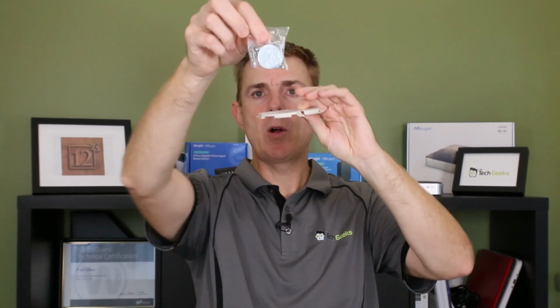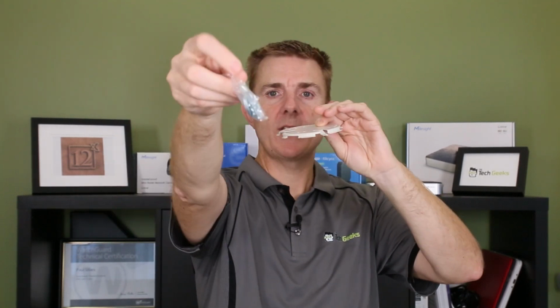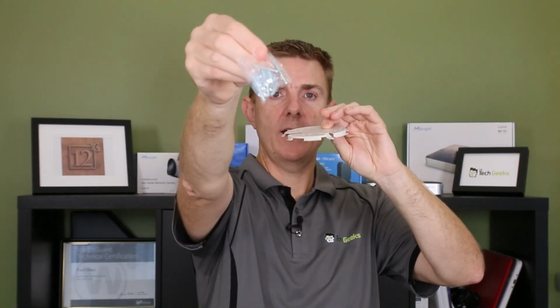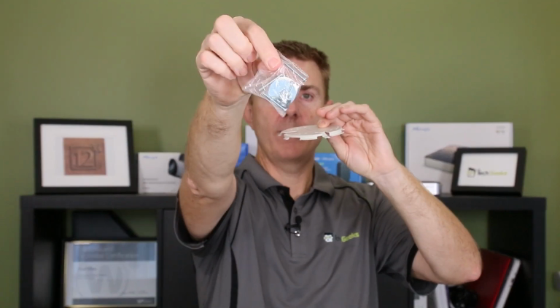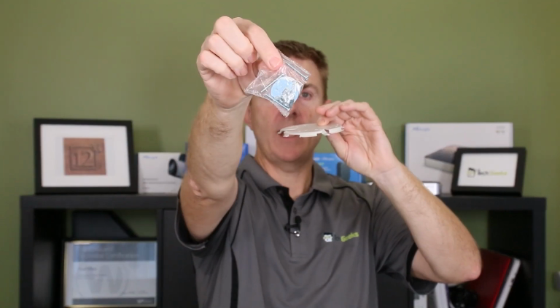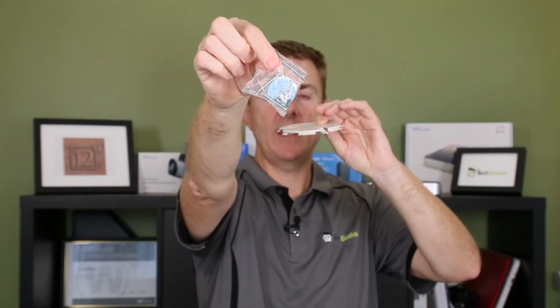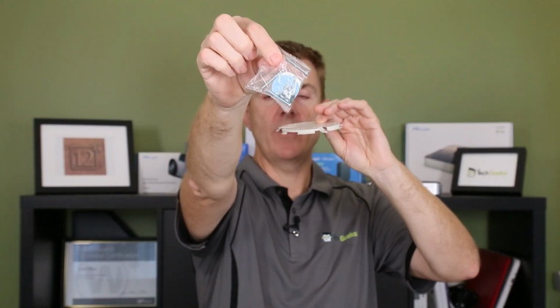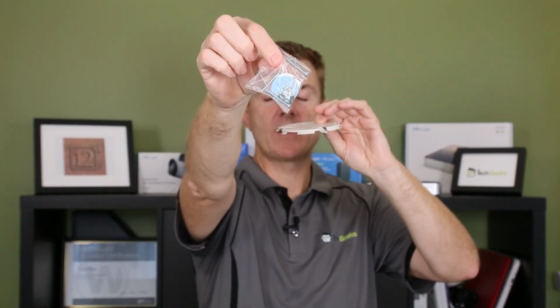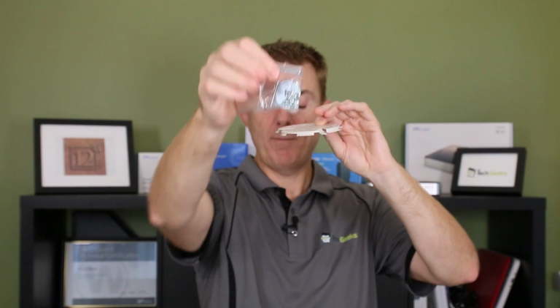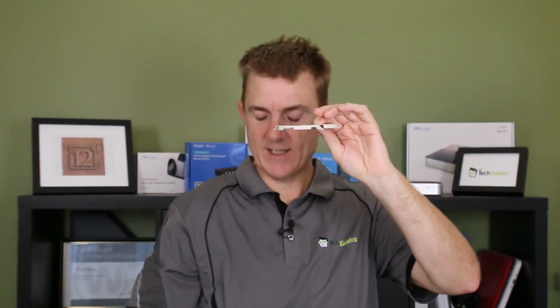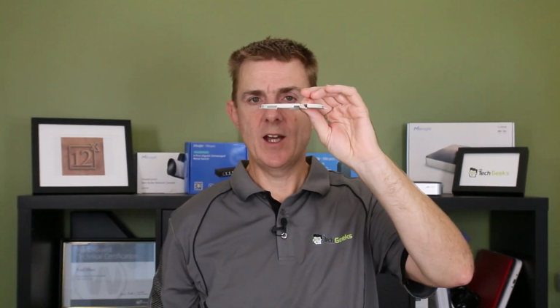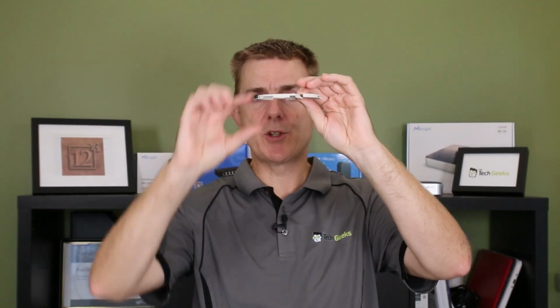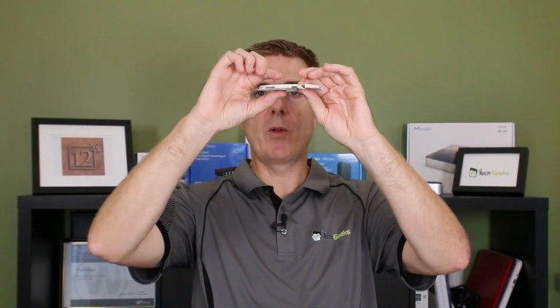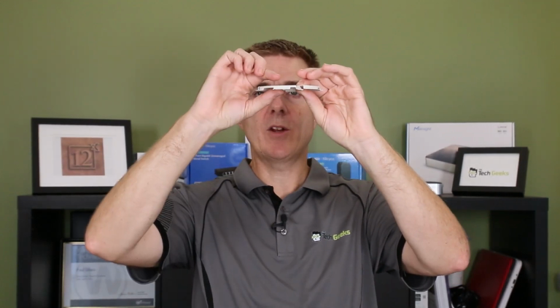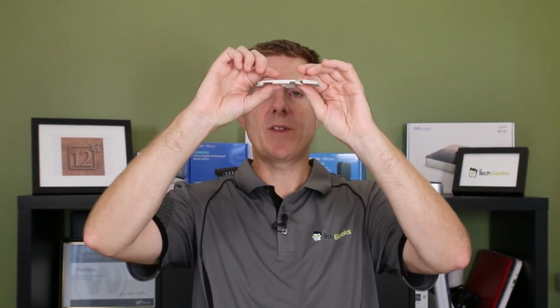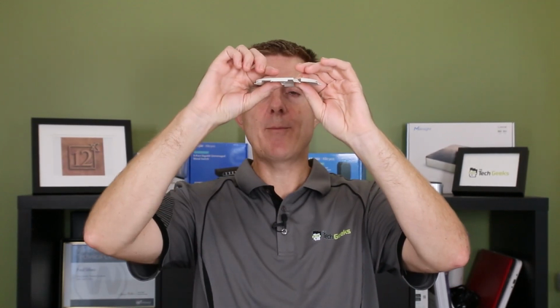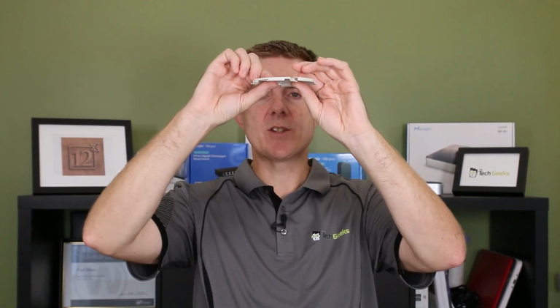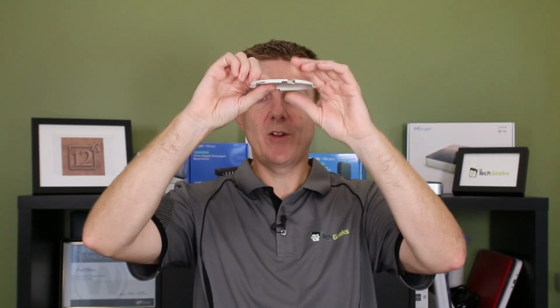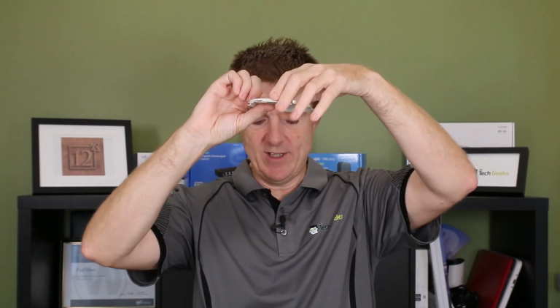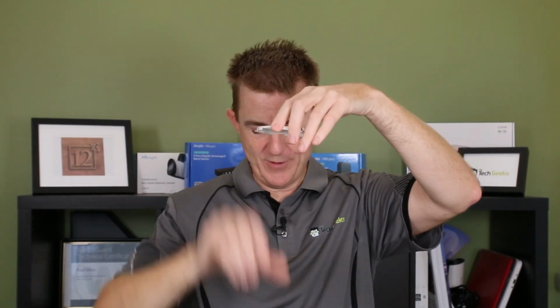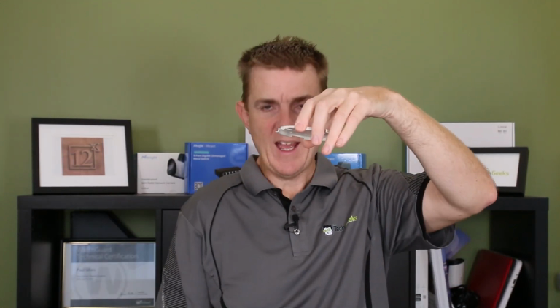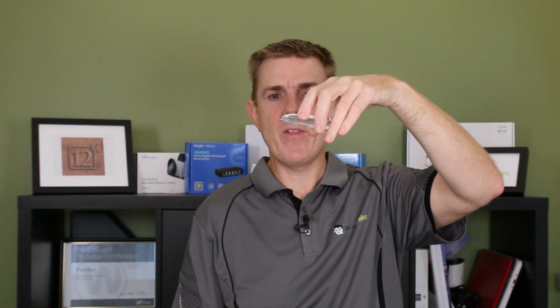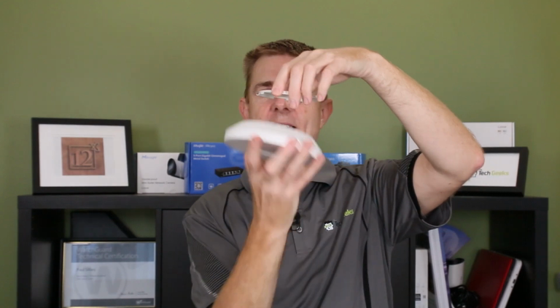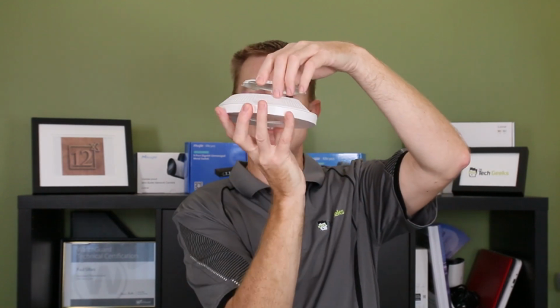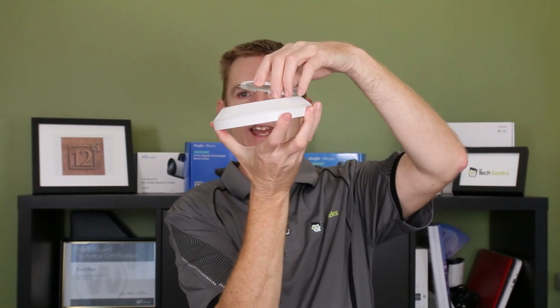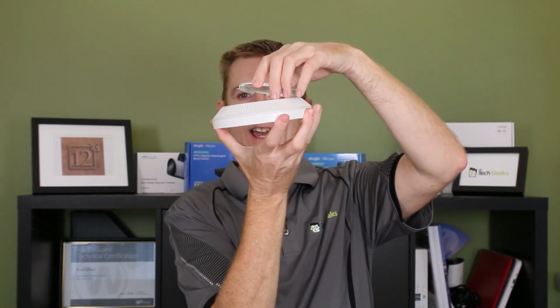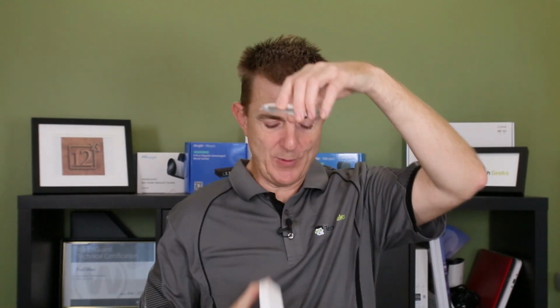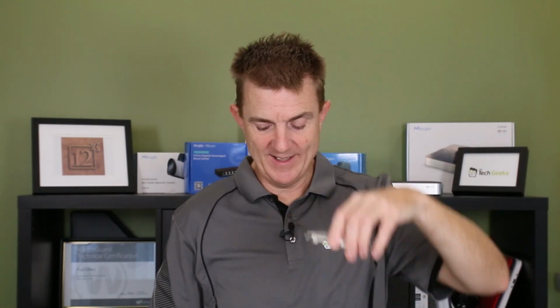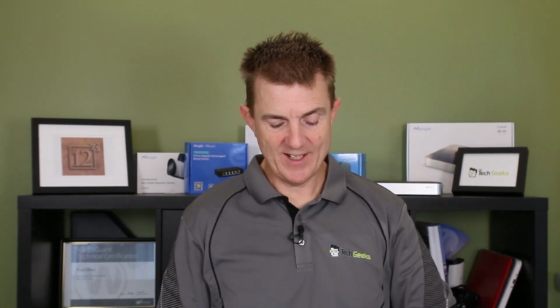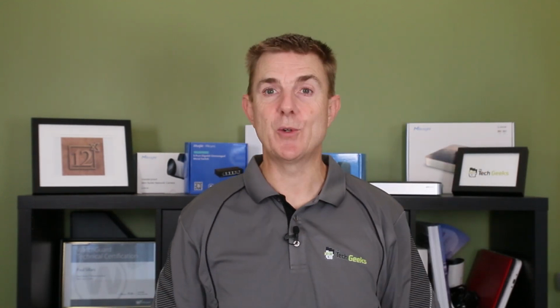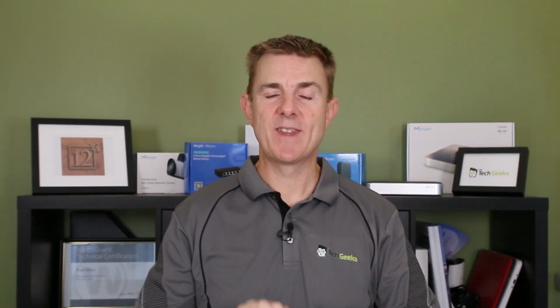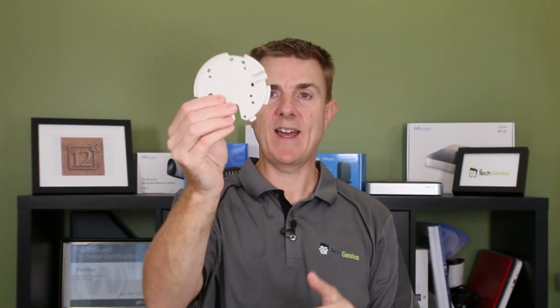You use the bolts and nuts in this packet to bolt it together, and you end up with a sandwich with the tile in the middle. That then allows you to connect the access point to it.